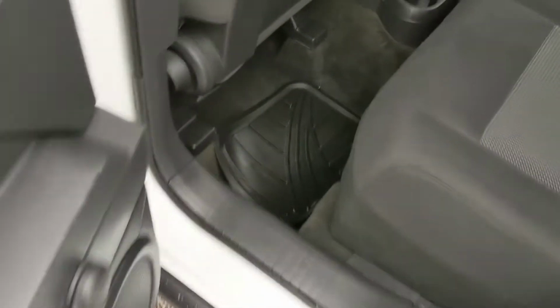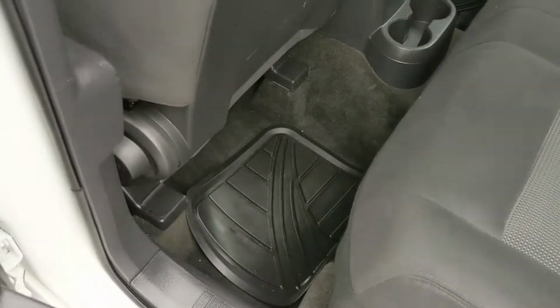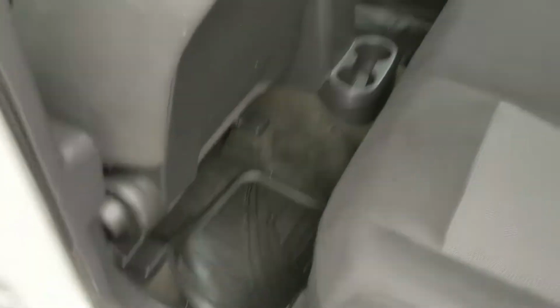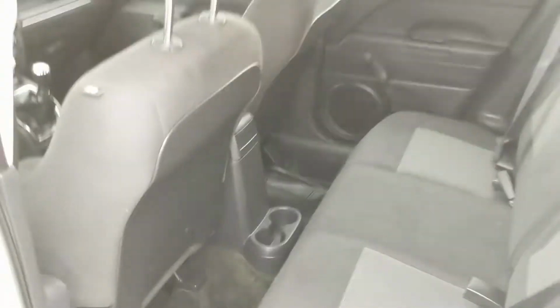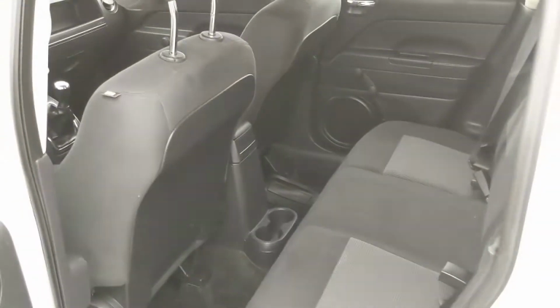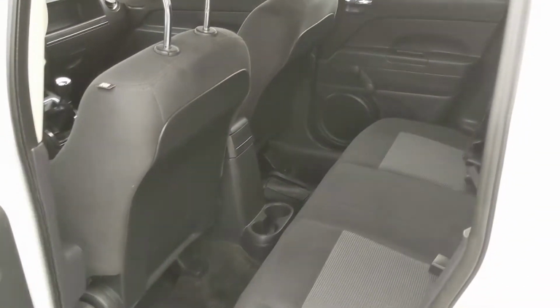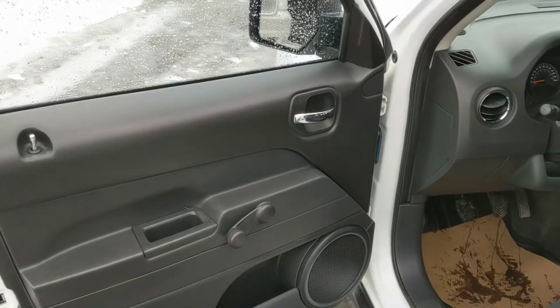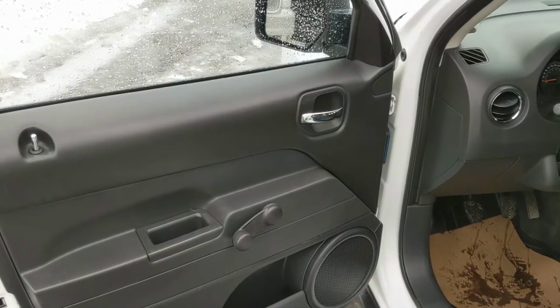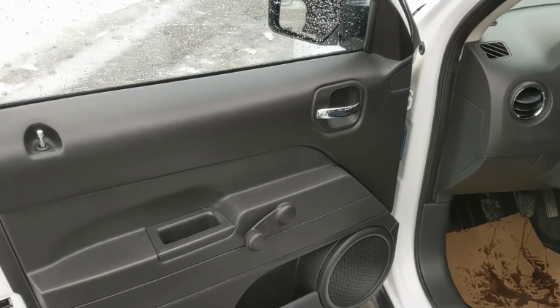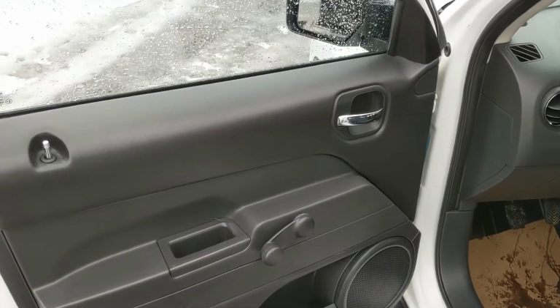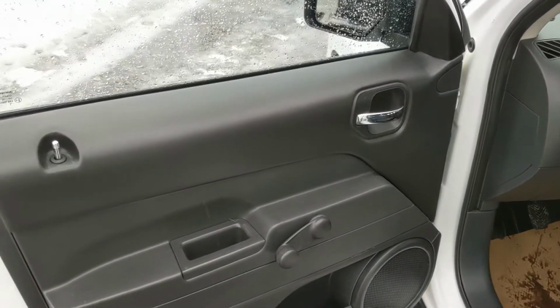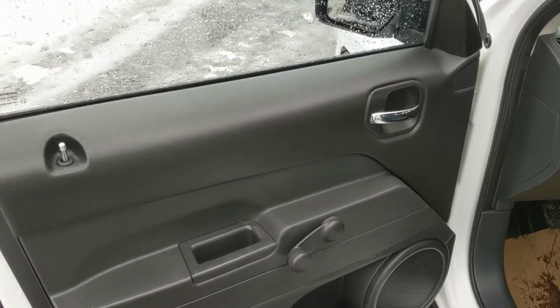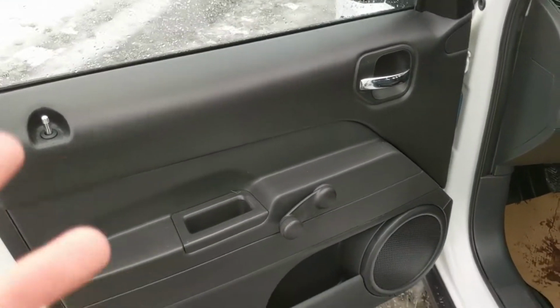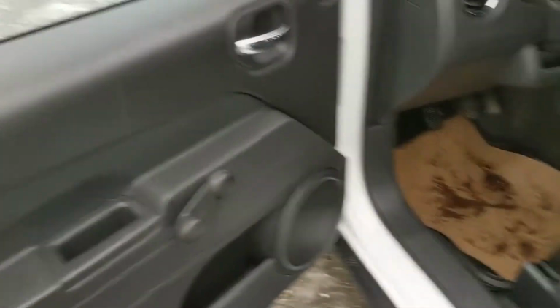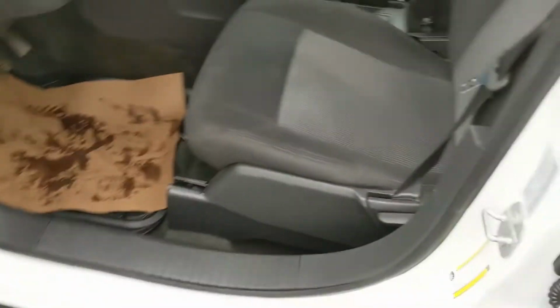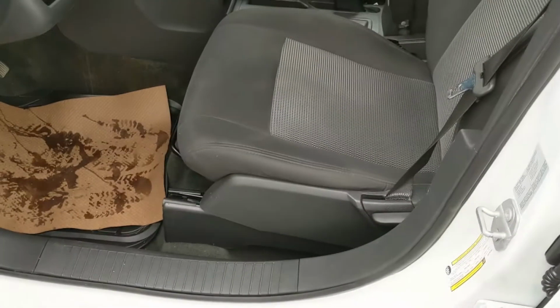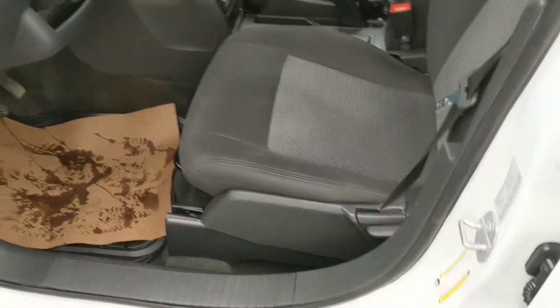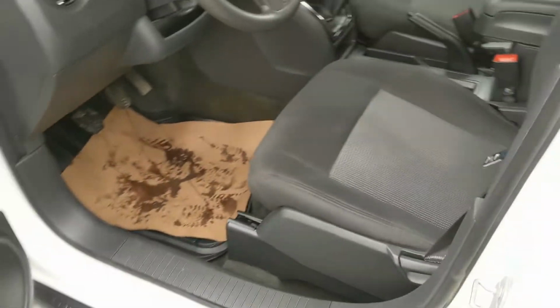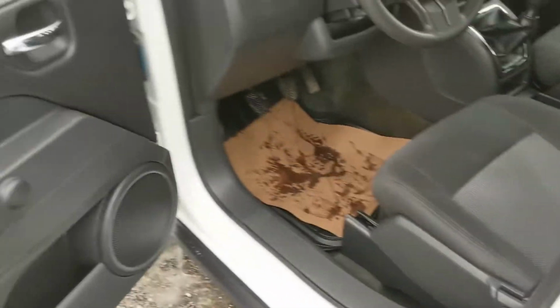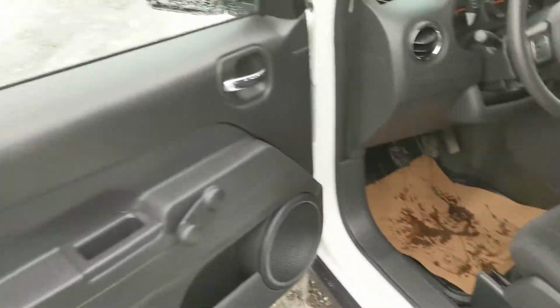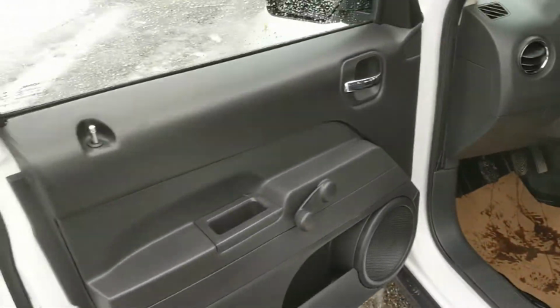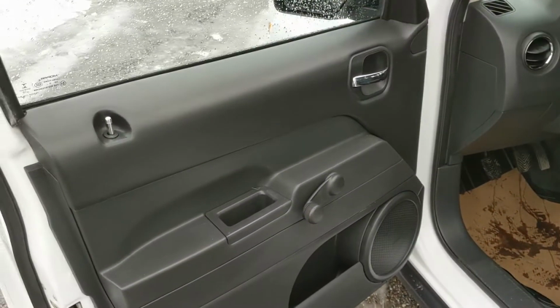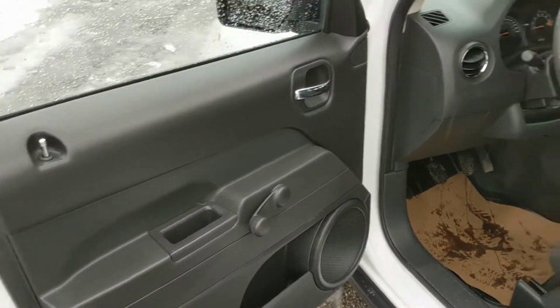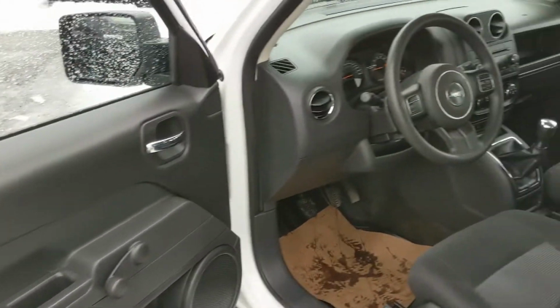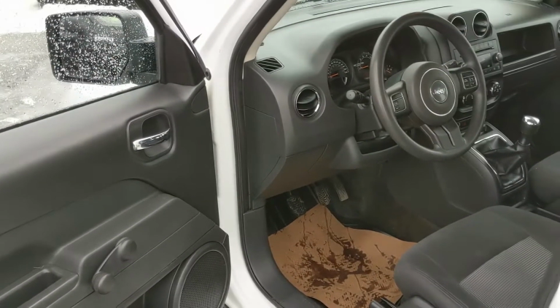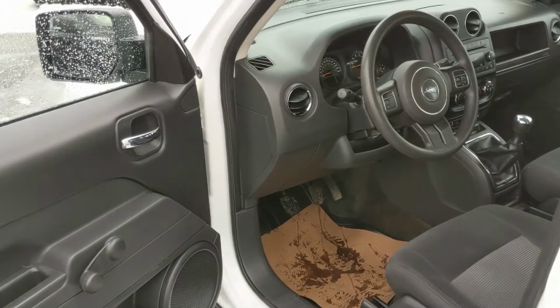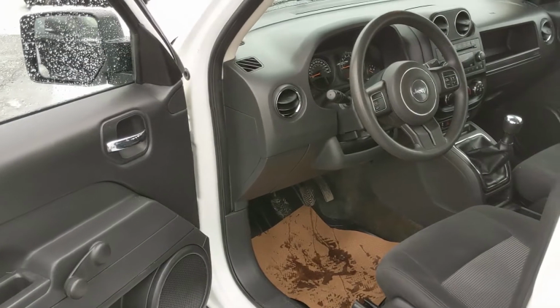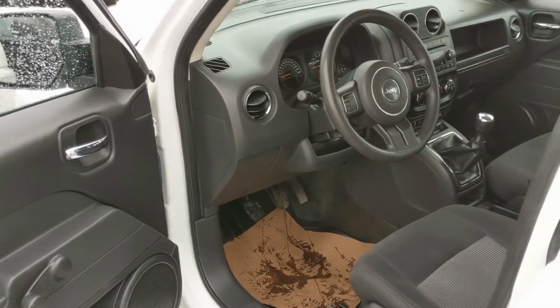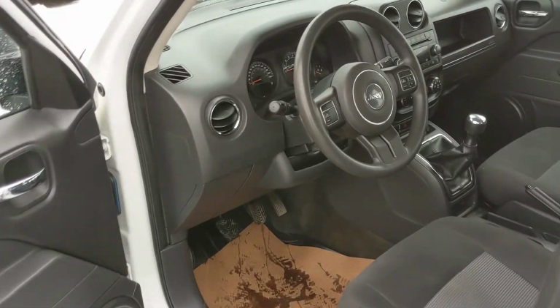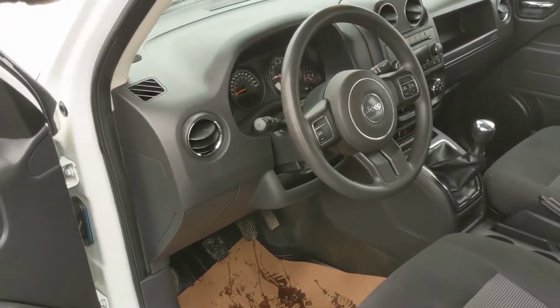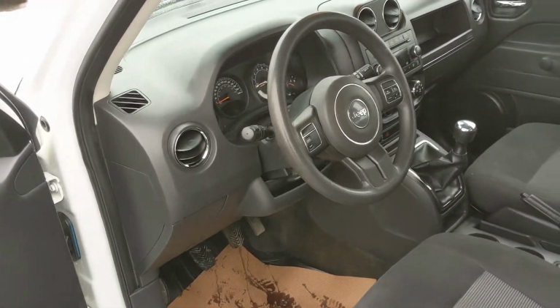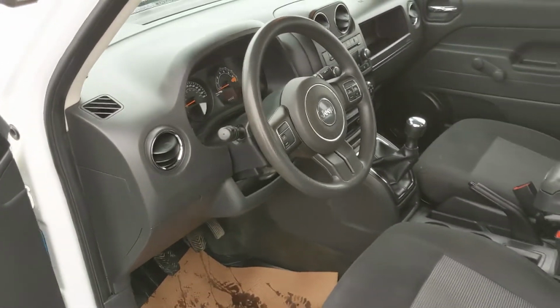There are rubber floor mats throughout the vehicle, and looking in the front you have manual locks, manual windows, manual seats — everything is standard manual in this vehicle, which means nothing can break too badly.